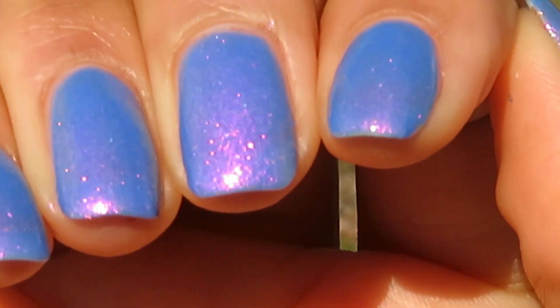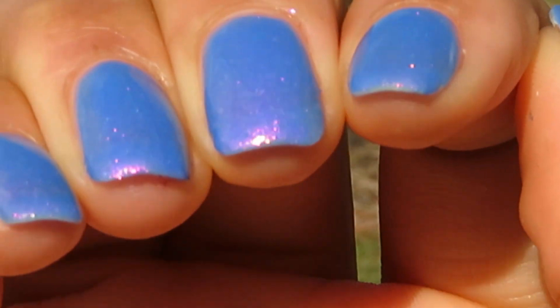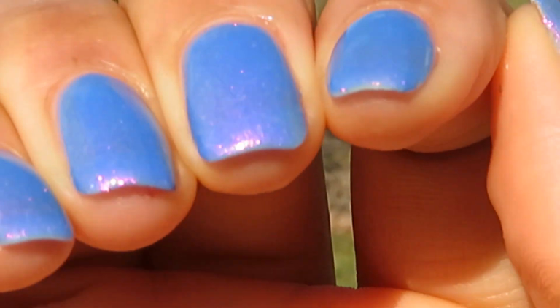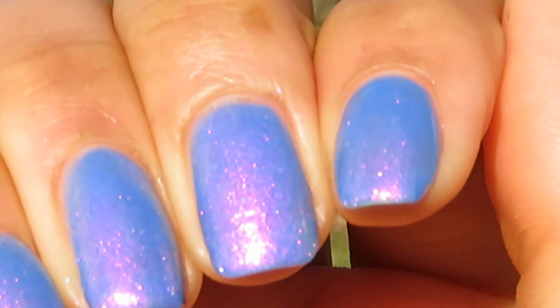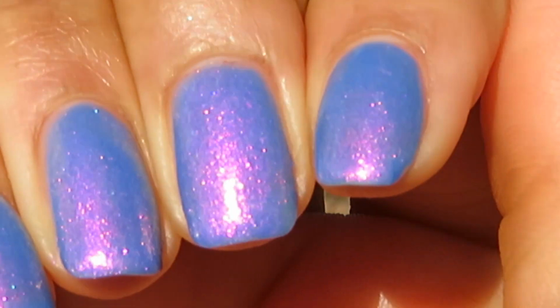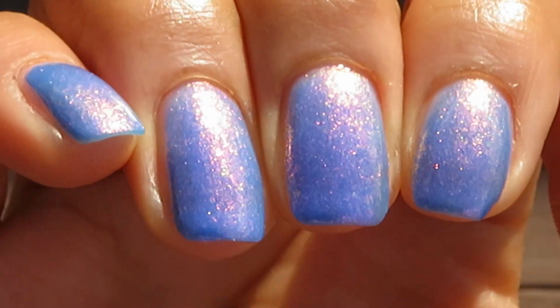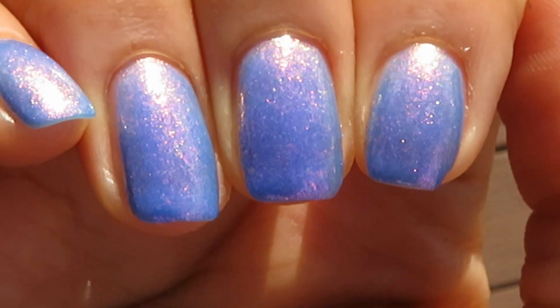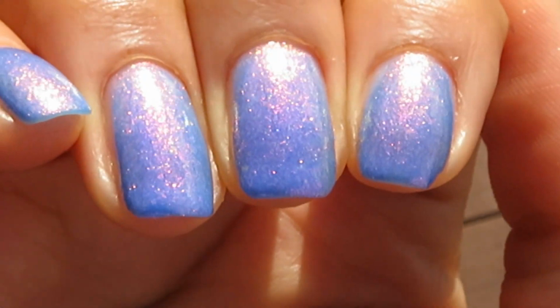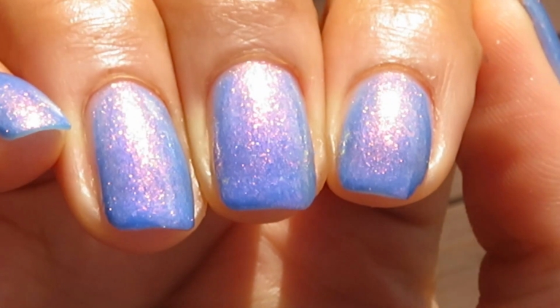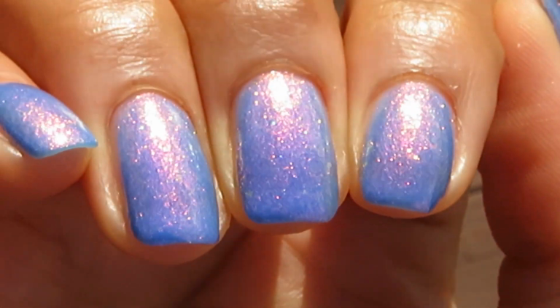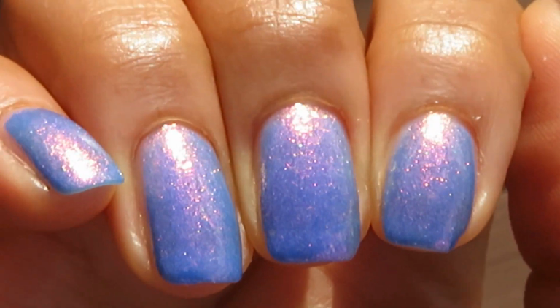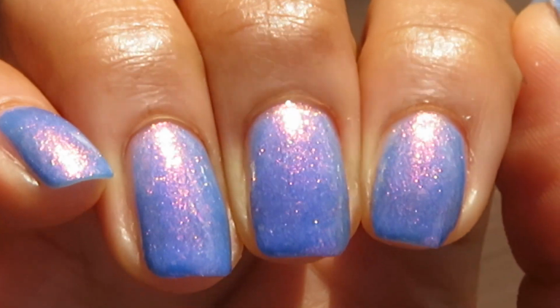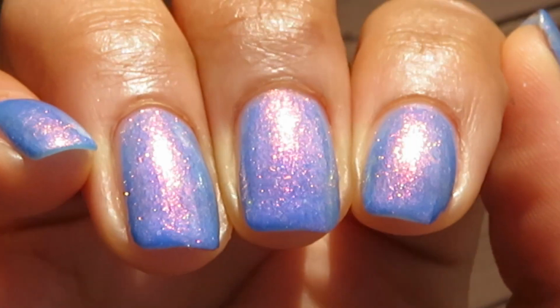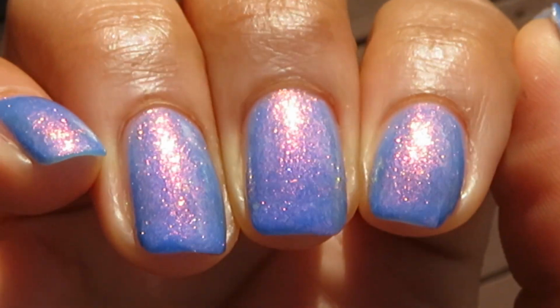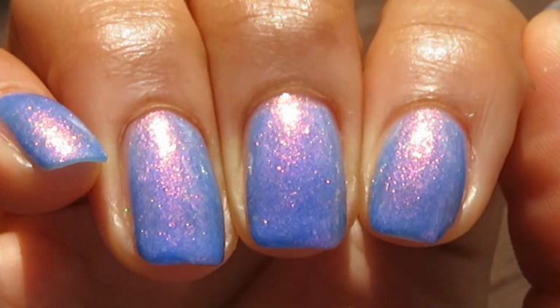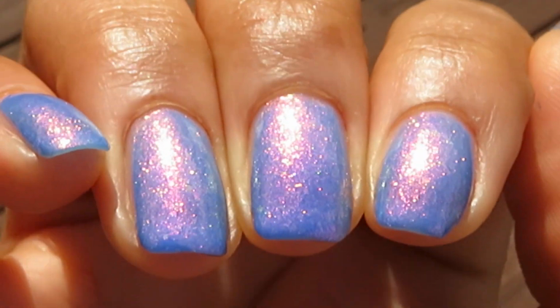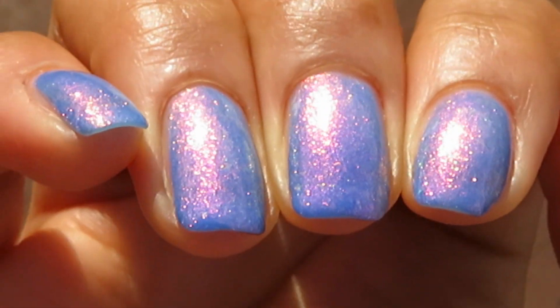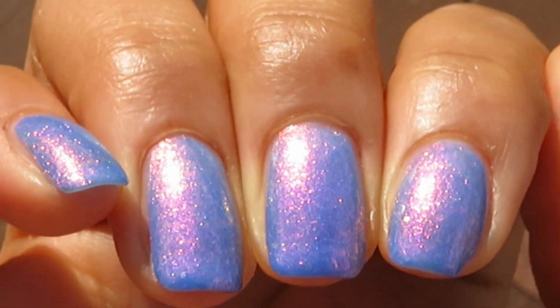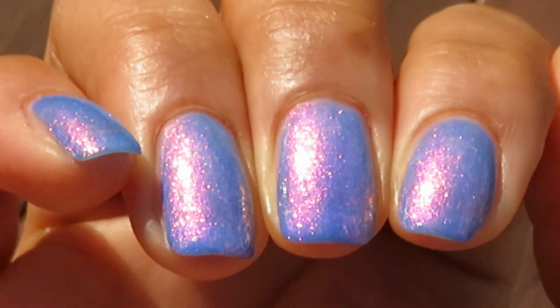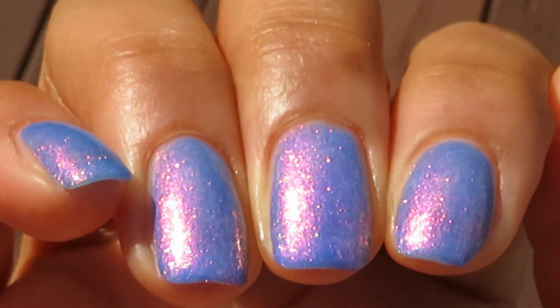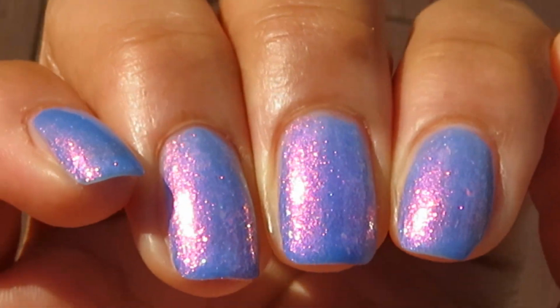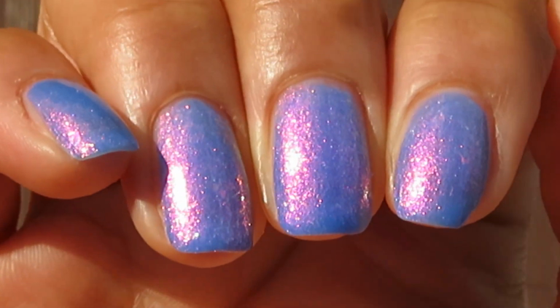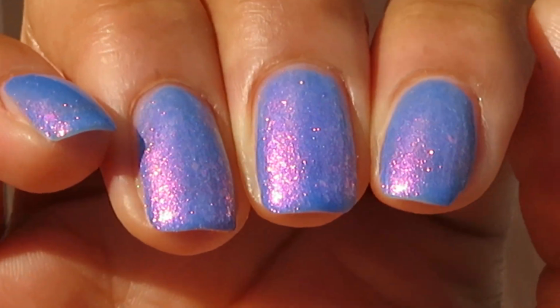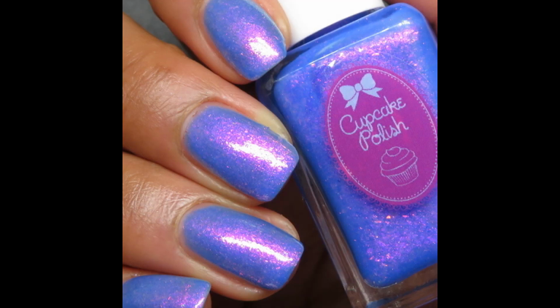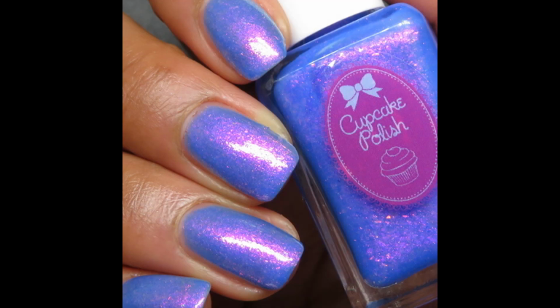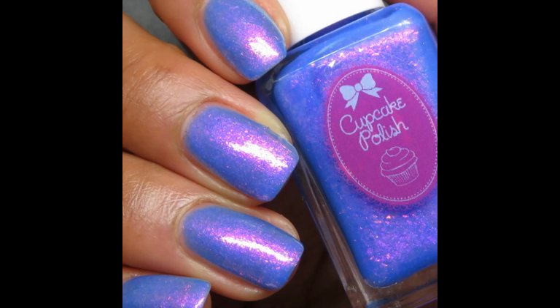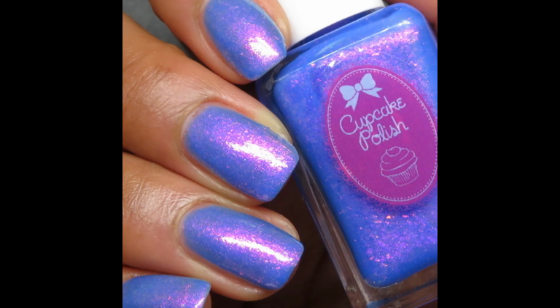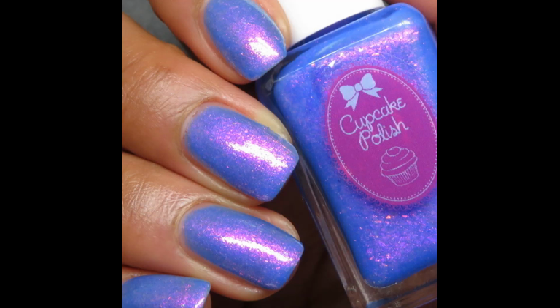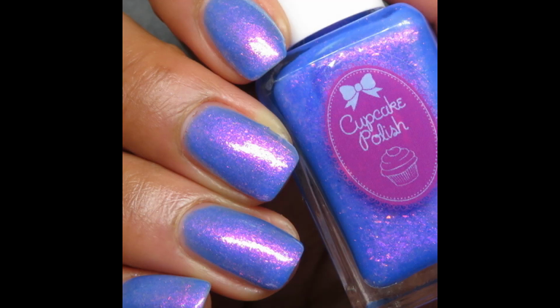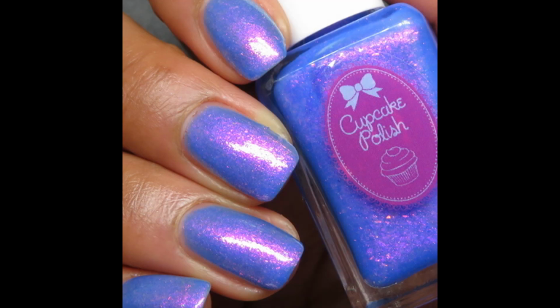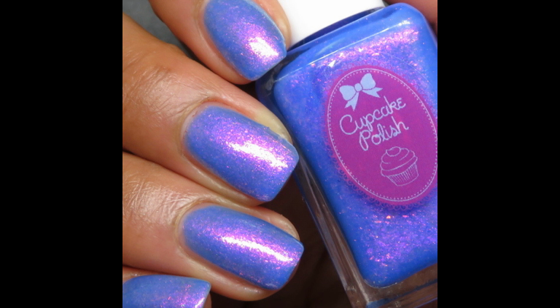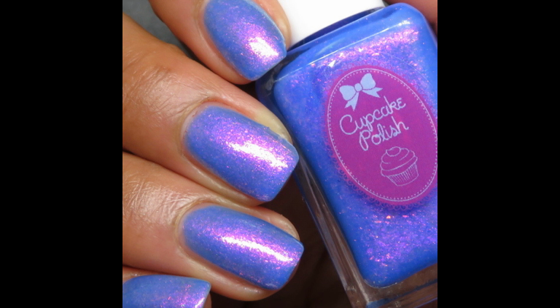In some lightings they look red, and in some lightings they look more pink, and then you can kind of see some gold coral in there as well. So pretty. Pictured are three coats of Zugzwang with a glossy top coat.